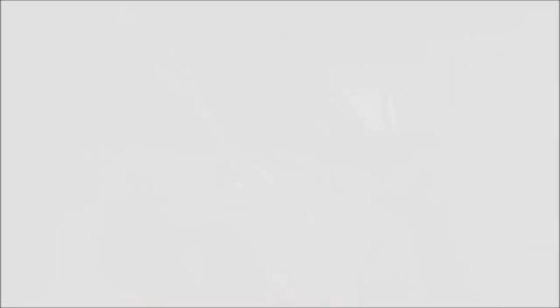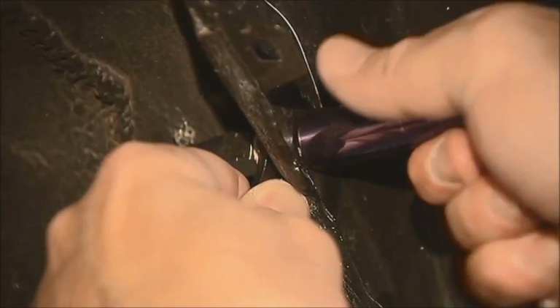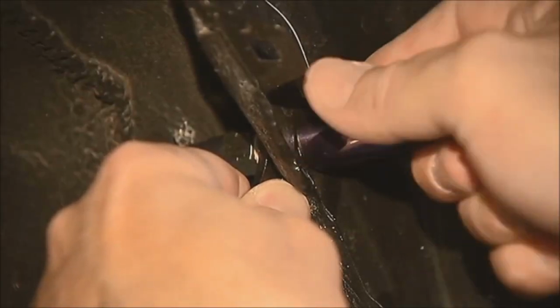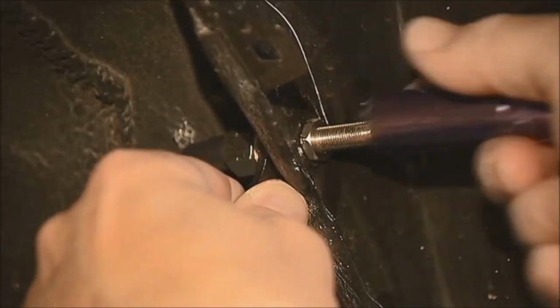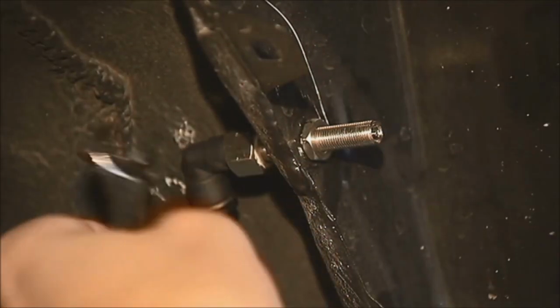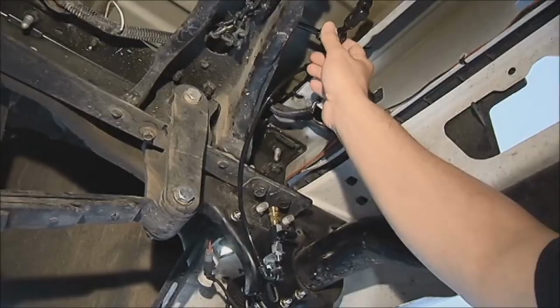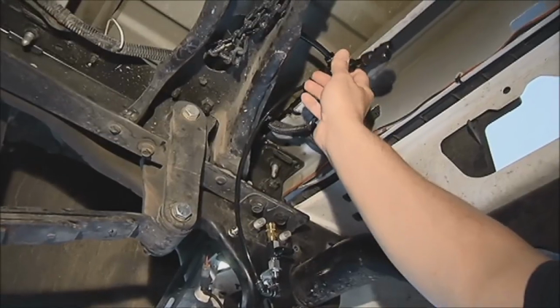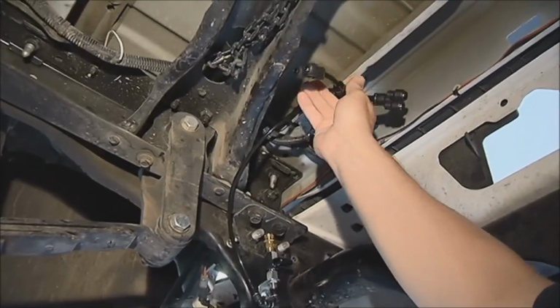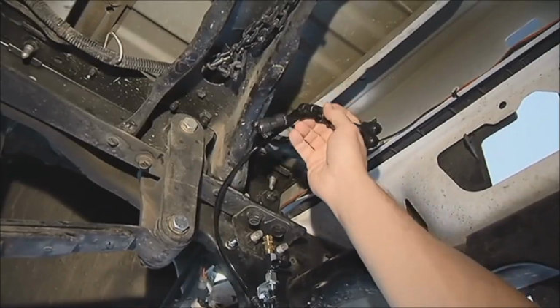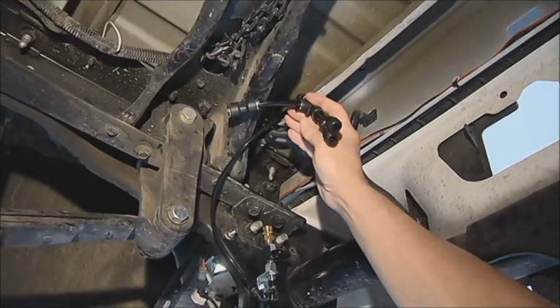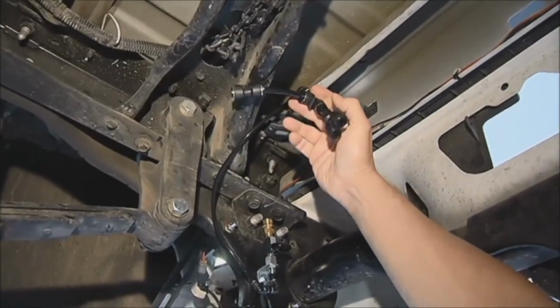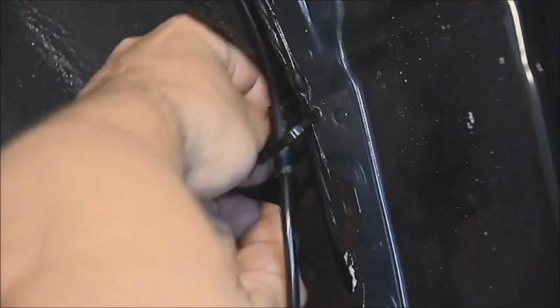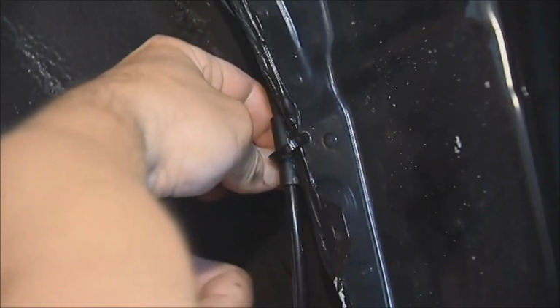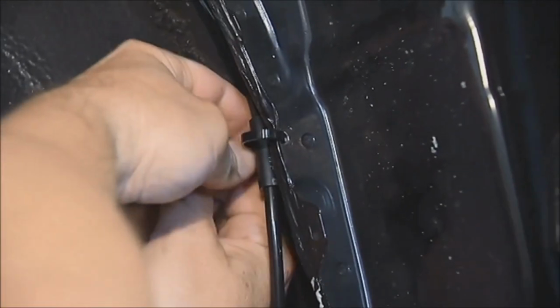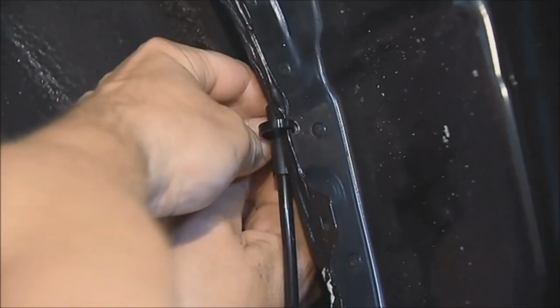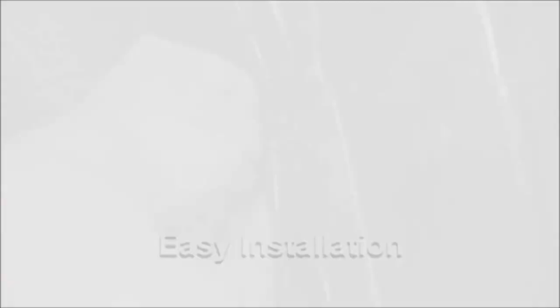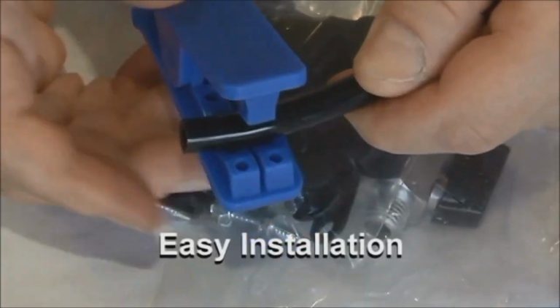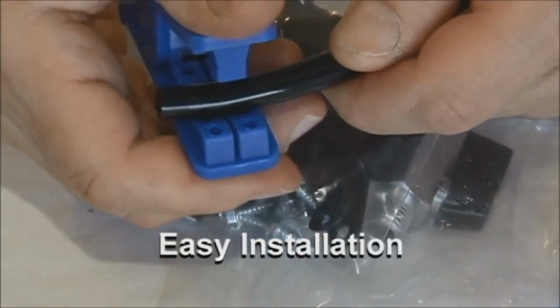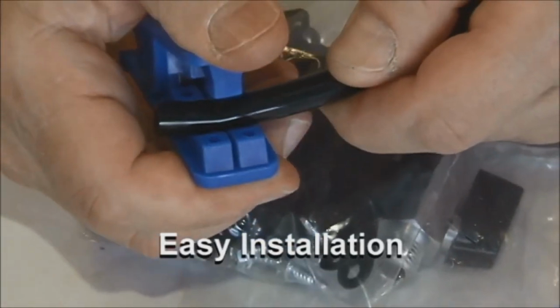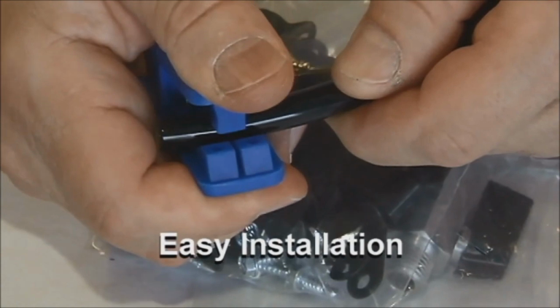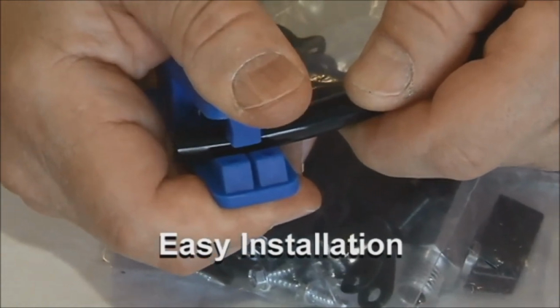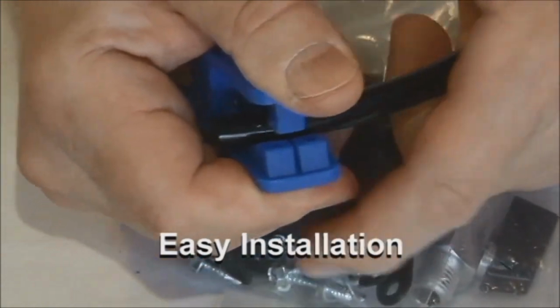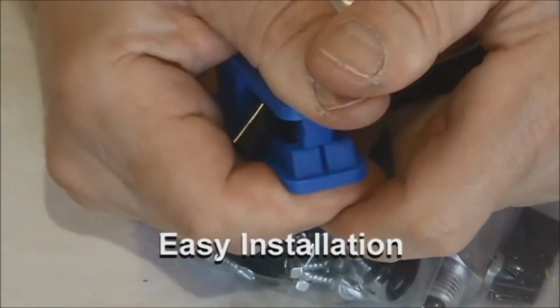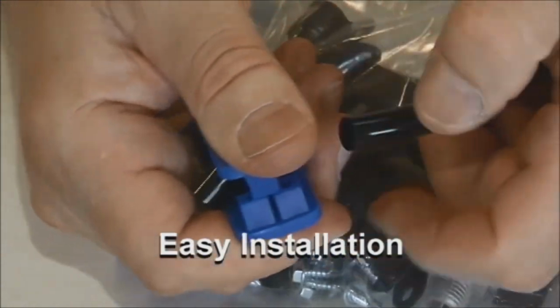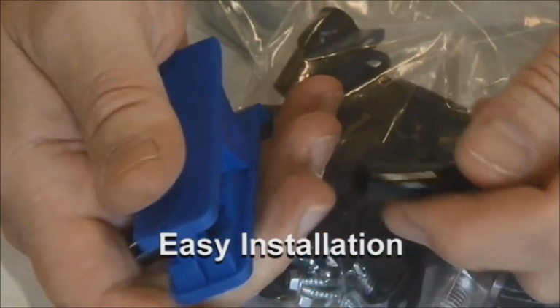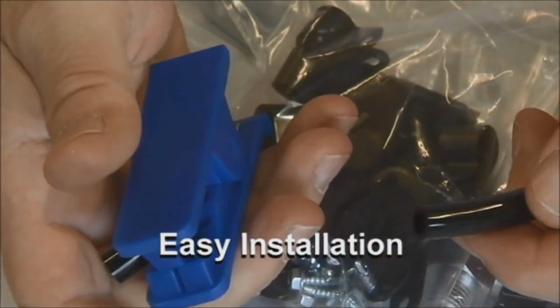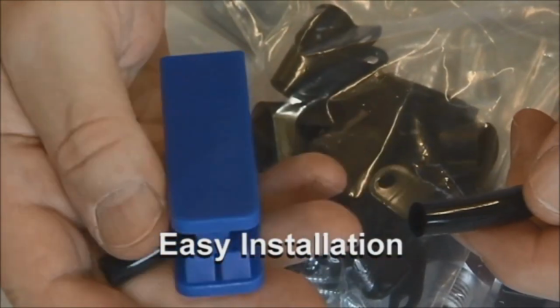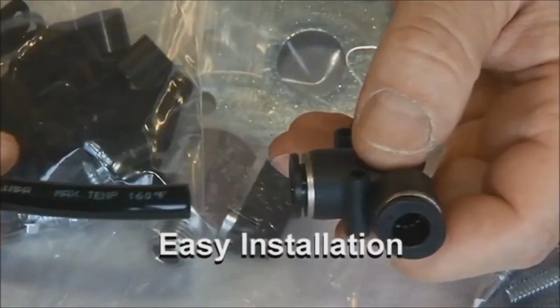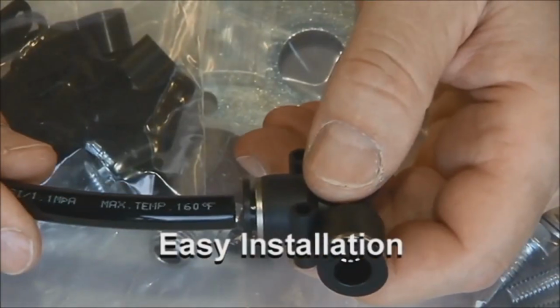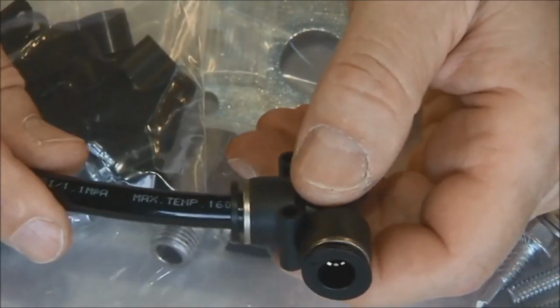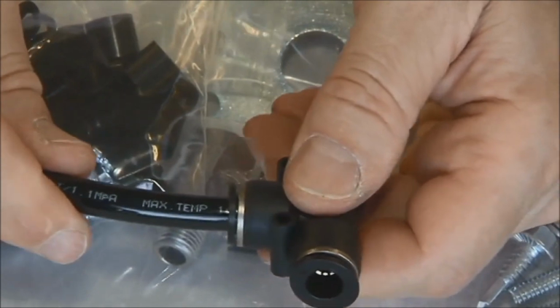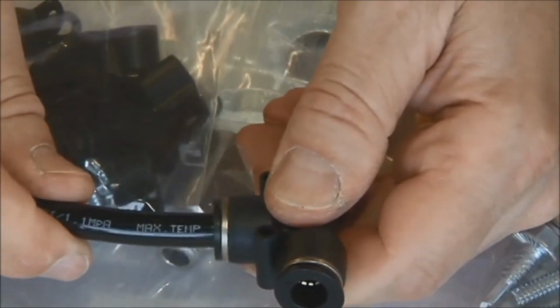Simply install the connection point valves and plumb the manifold tubing. The two-way air system was designed for easy universal installation using tough polyurethane tubing and push-to-connect fittings.